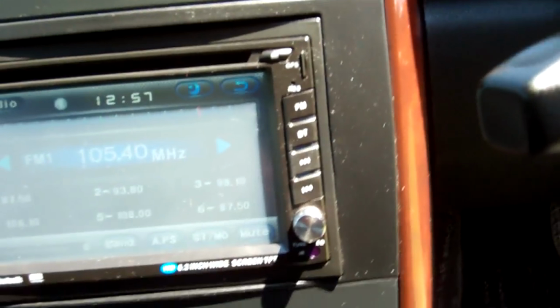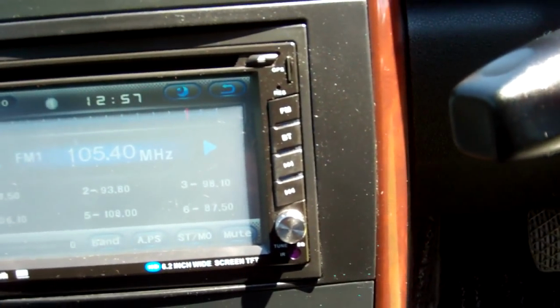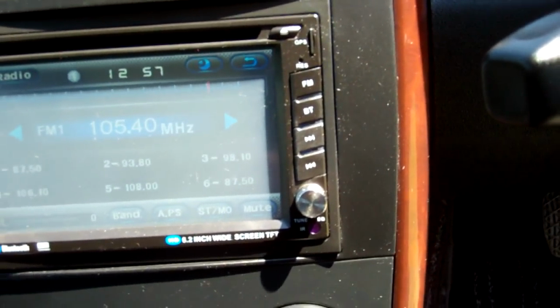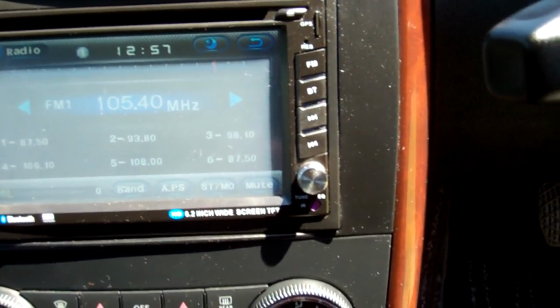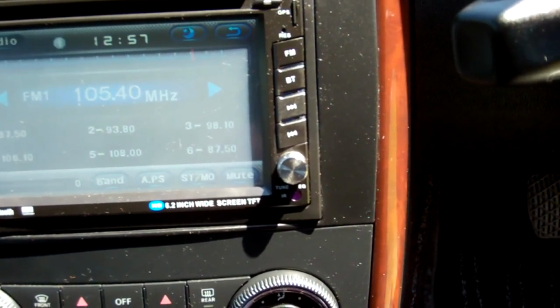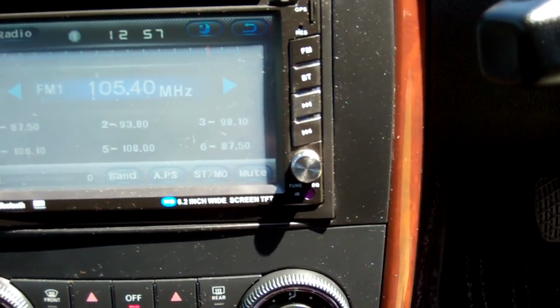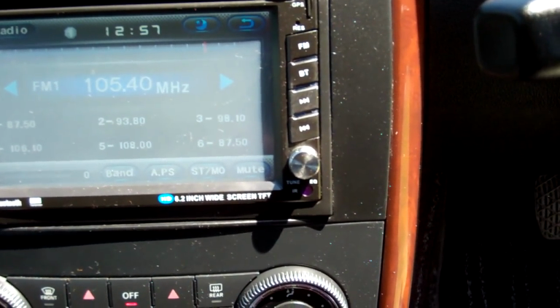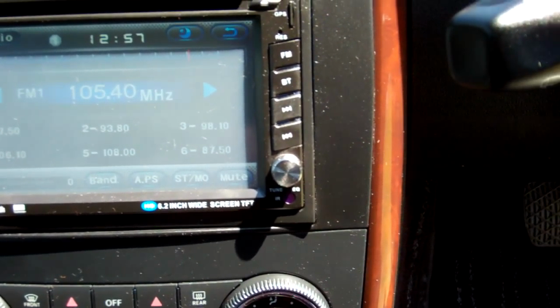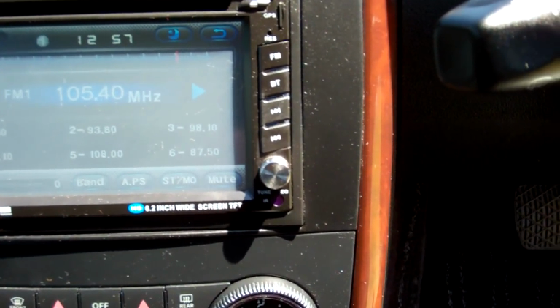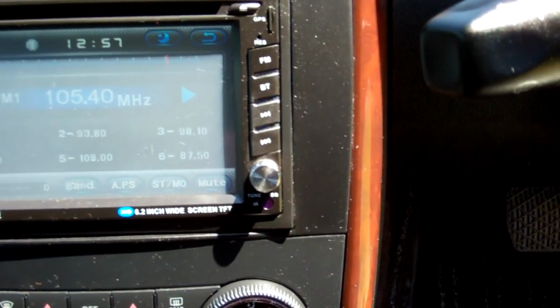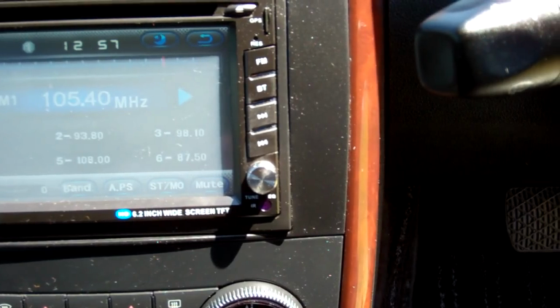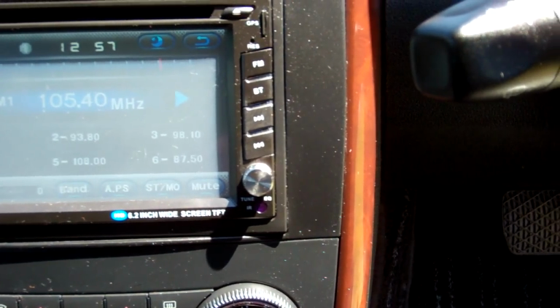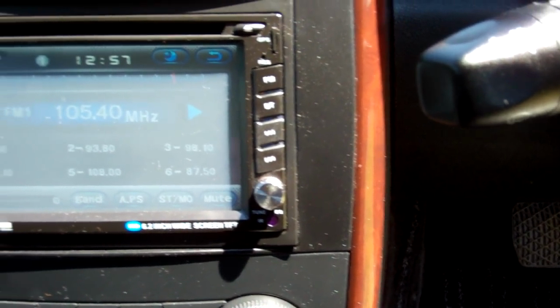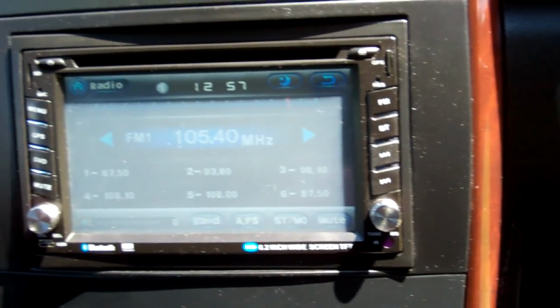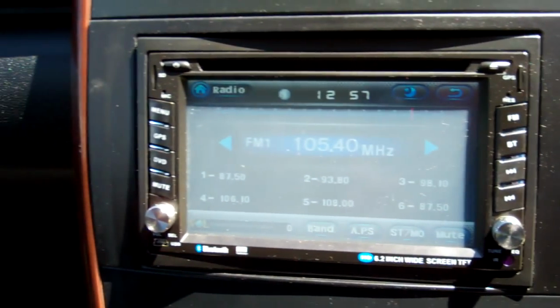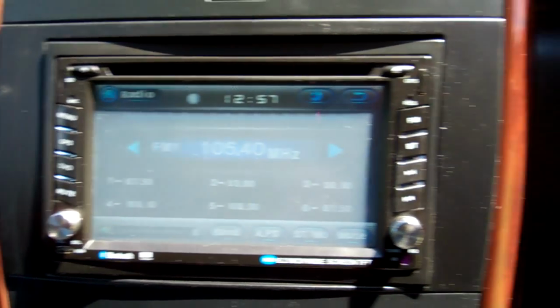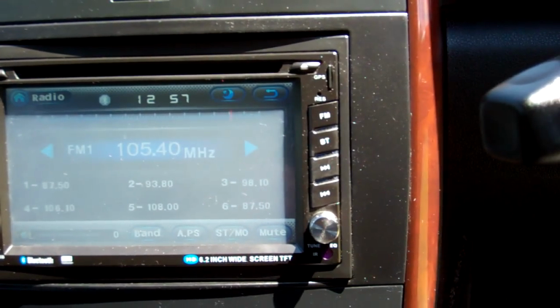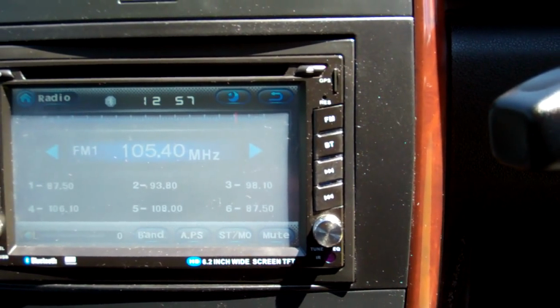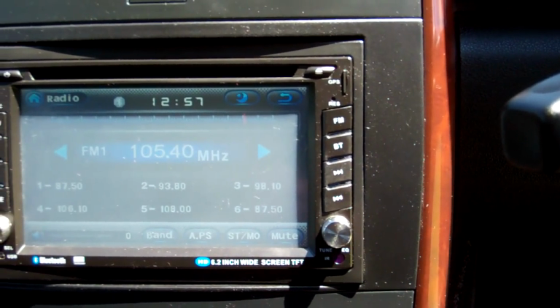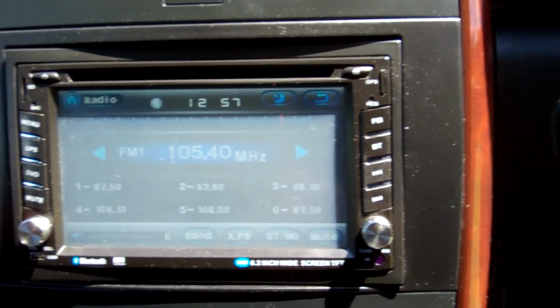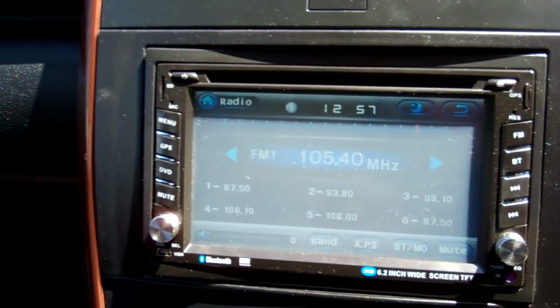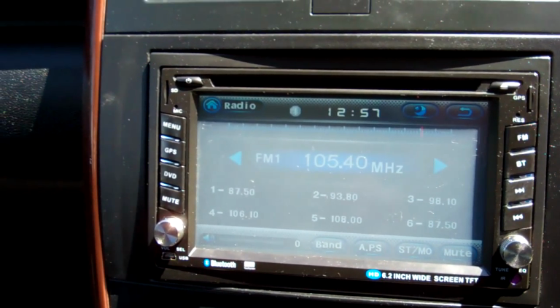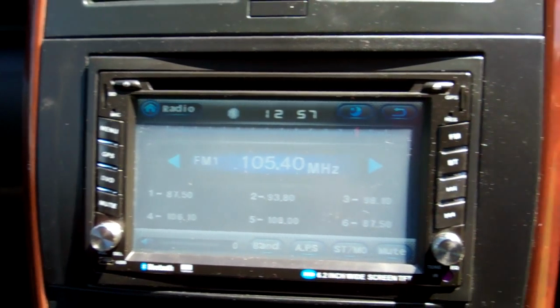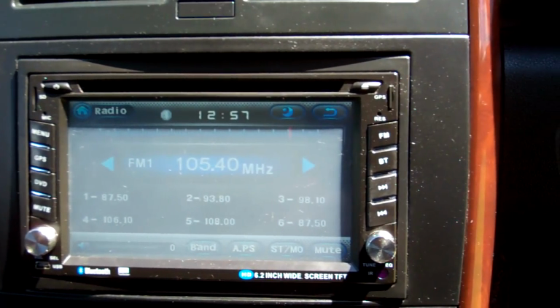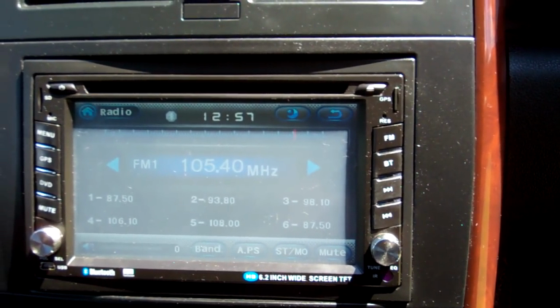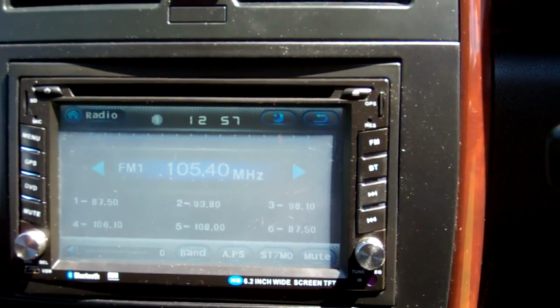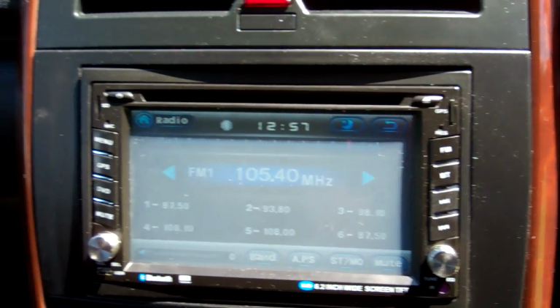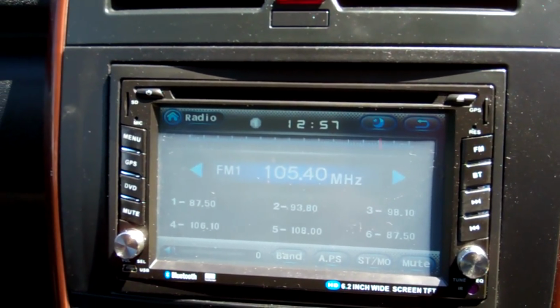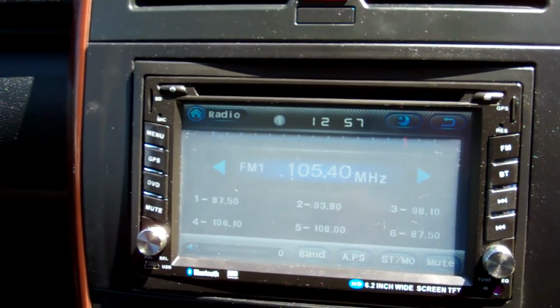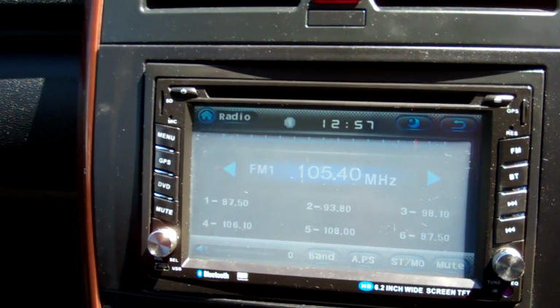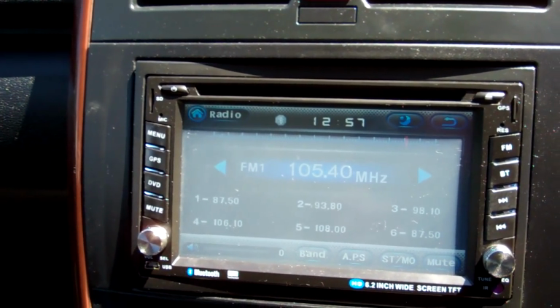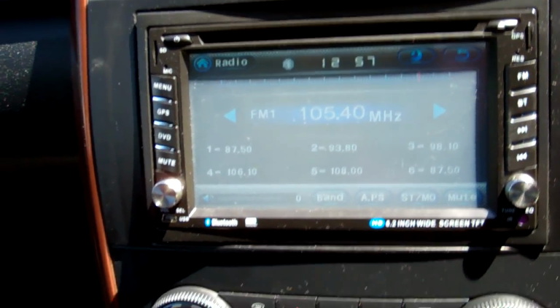Over here, it's had a Bluetooth aftermarket stereo put in. That also has GPS control, which is a handy feature to have in this day and age.